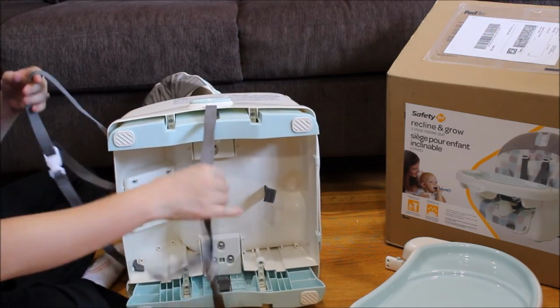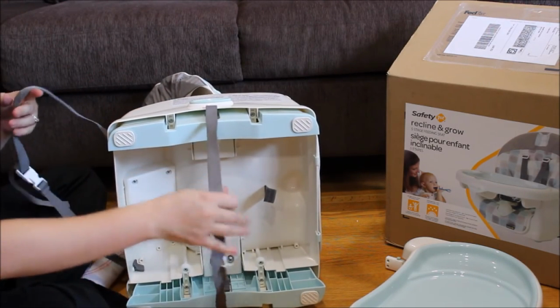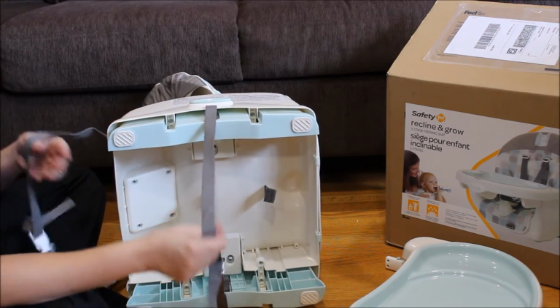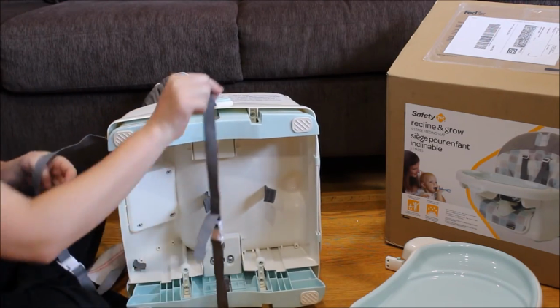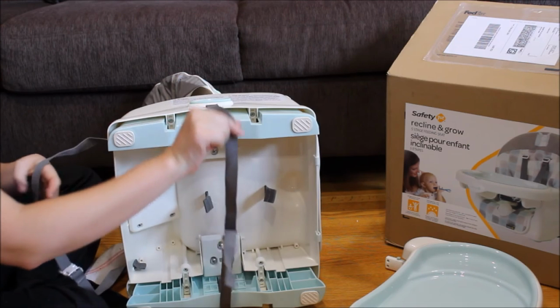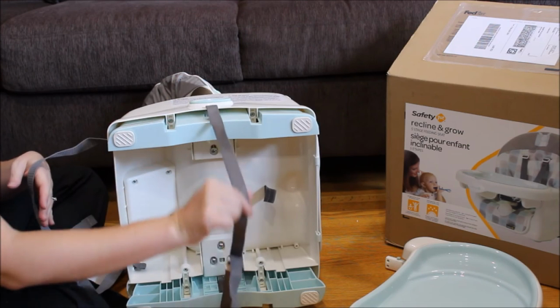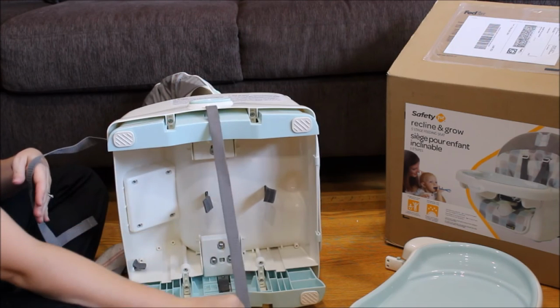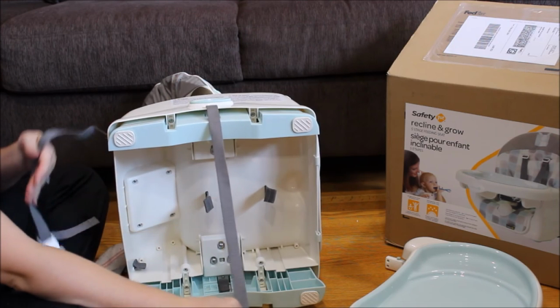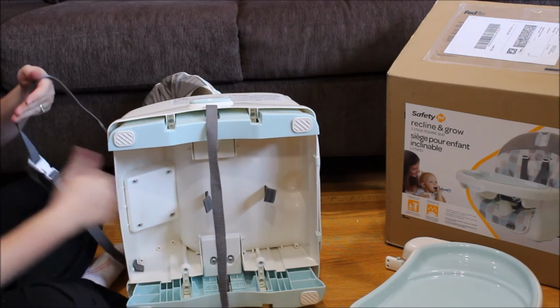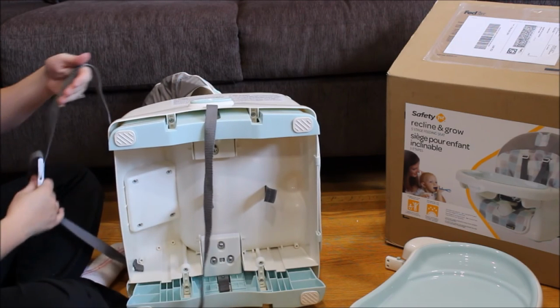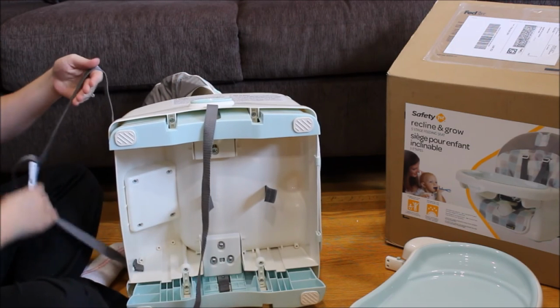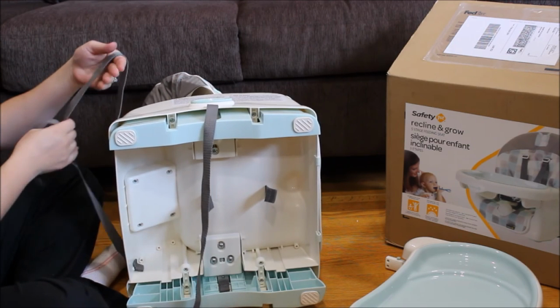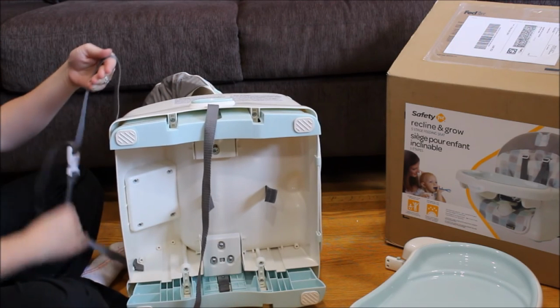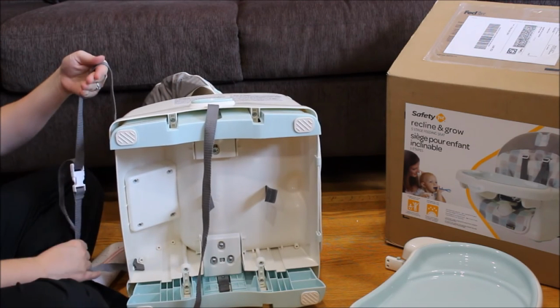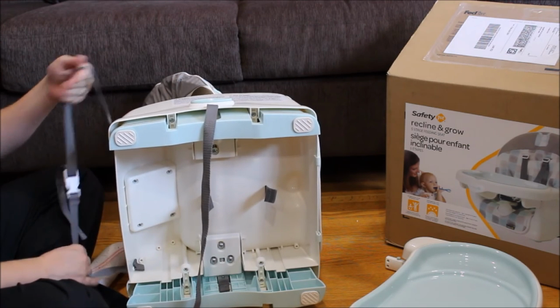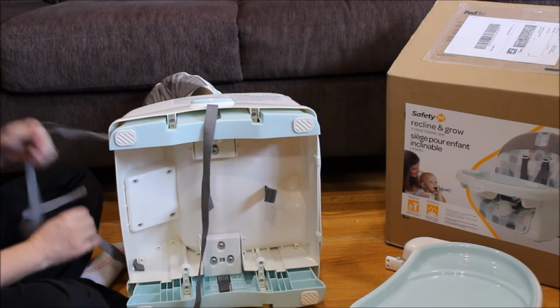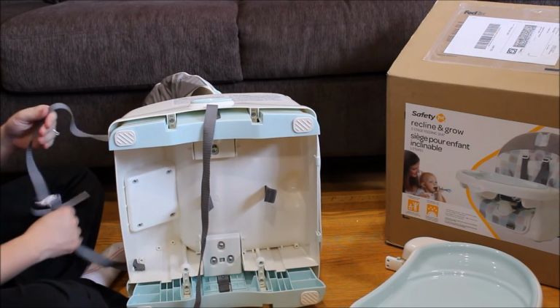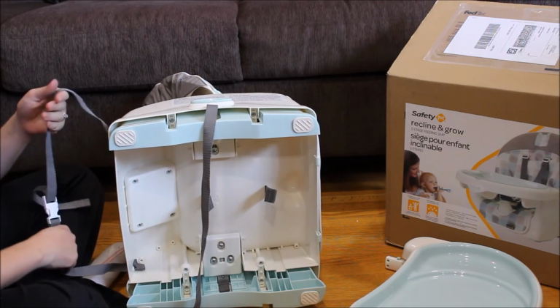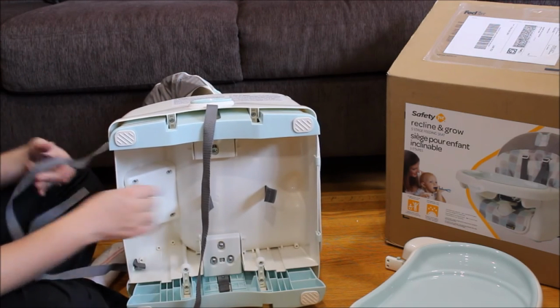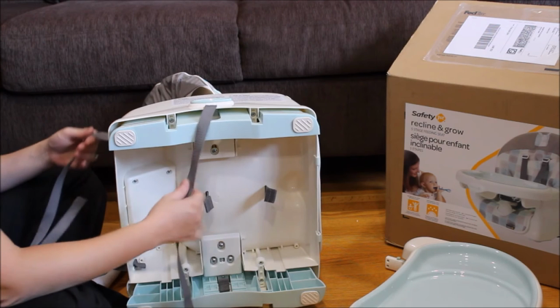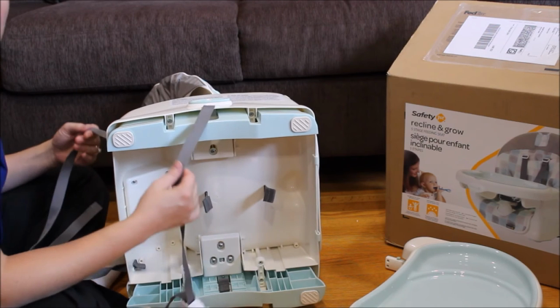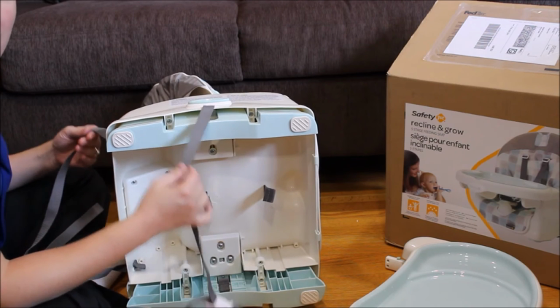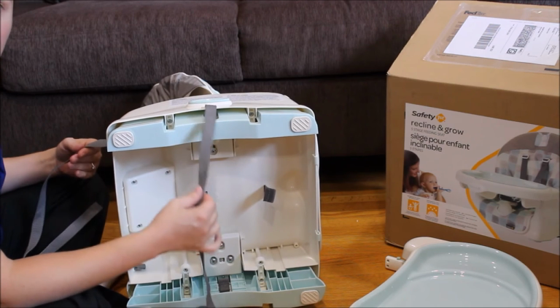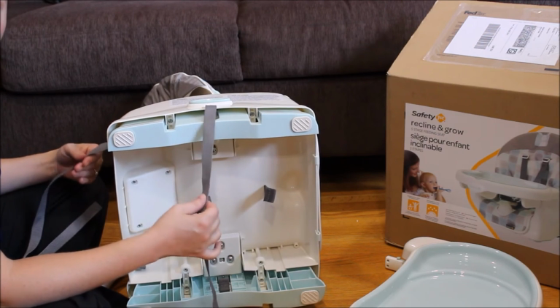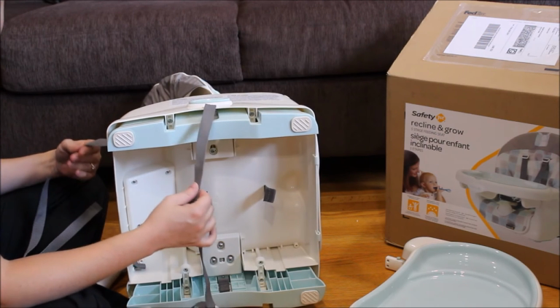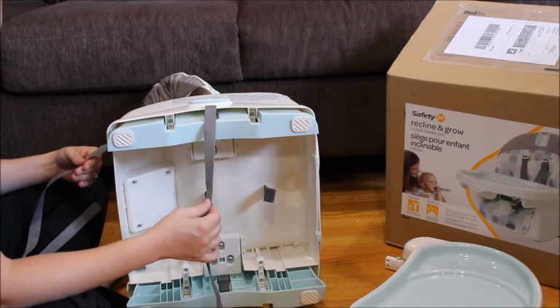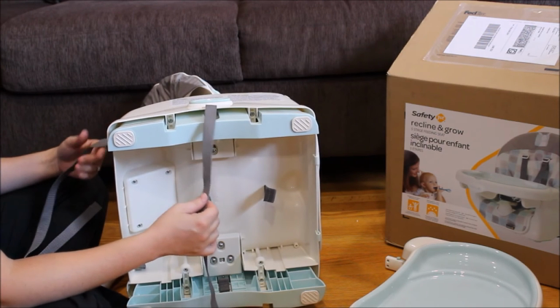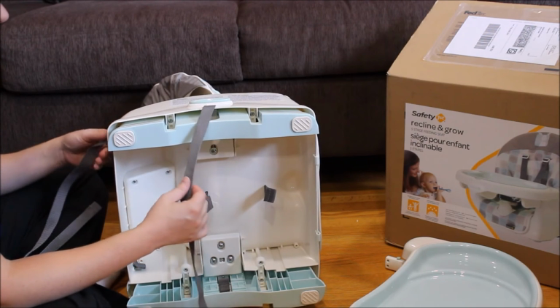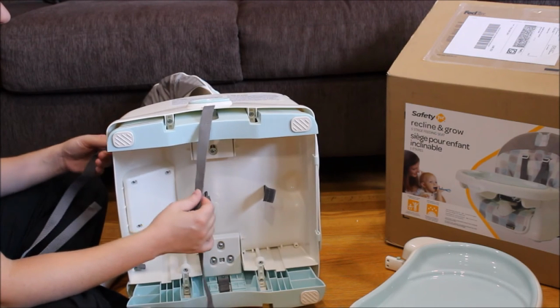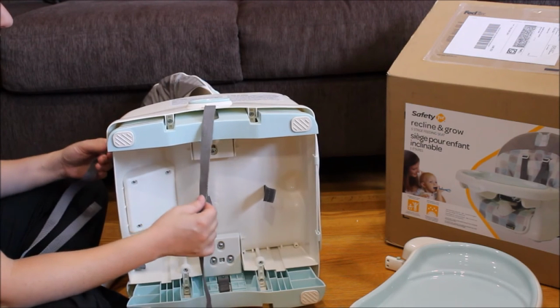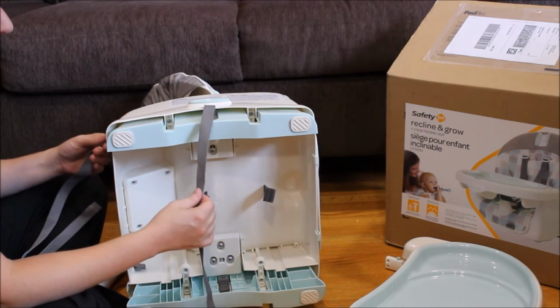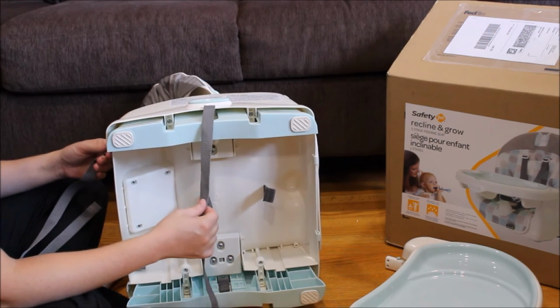To attach to the chair, the system has two buckles — one goes around under the chair and one goes around the back. You want to make sure both of those are done up to keep your child secured safely on the chair.